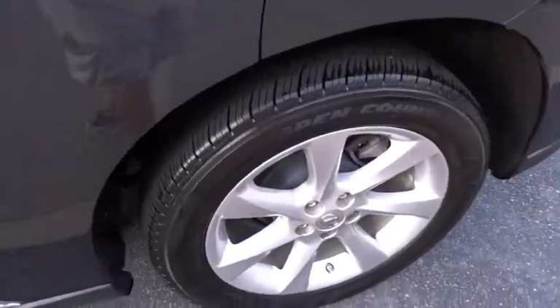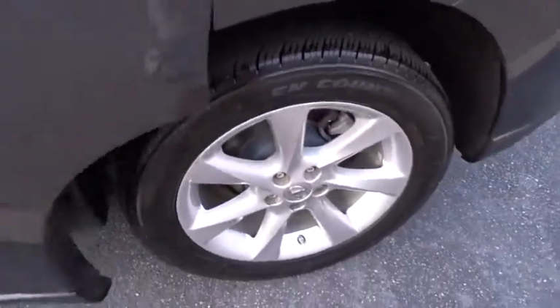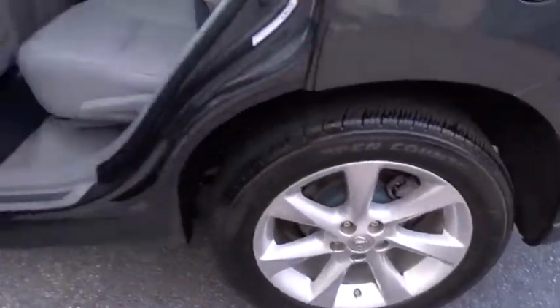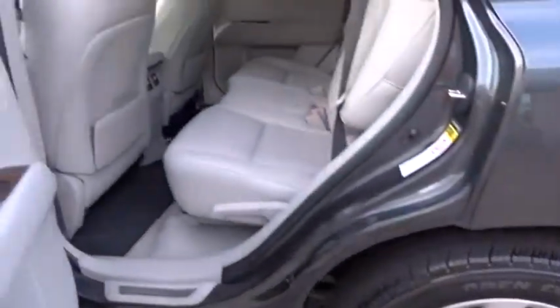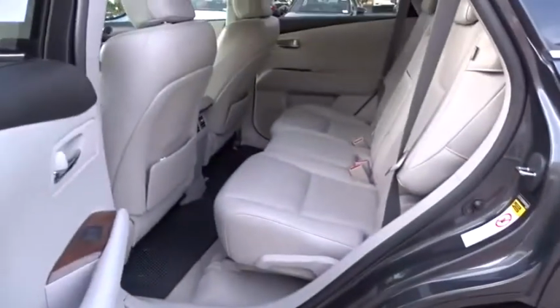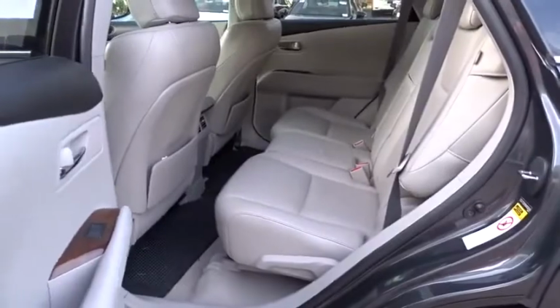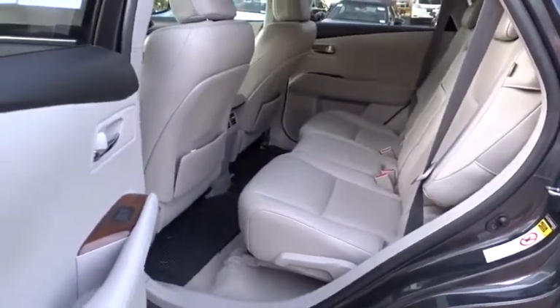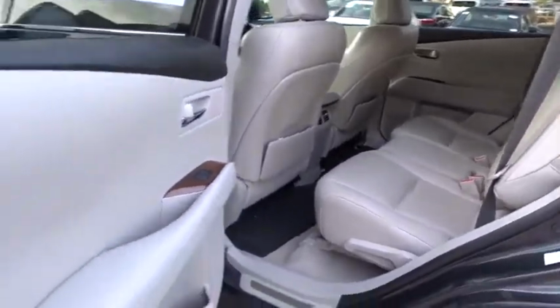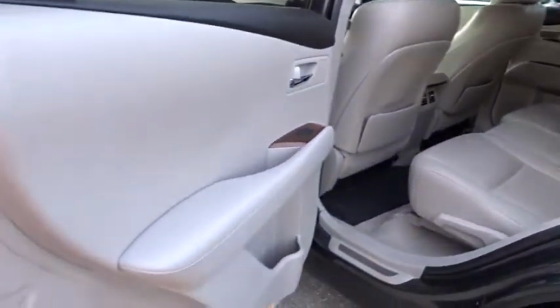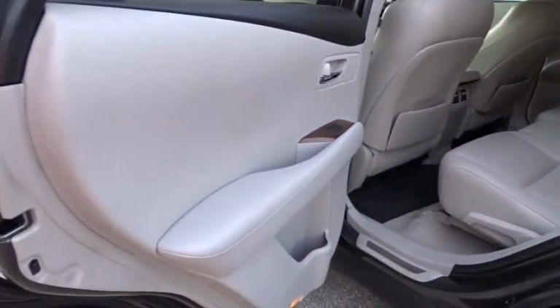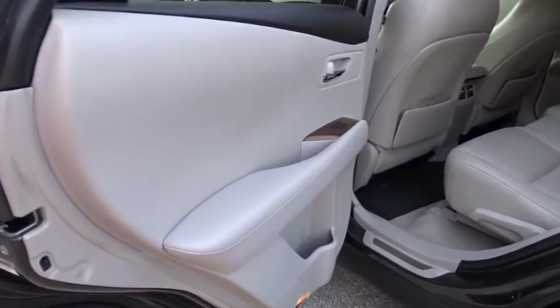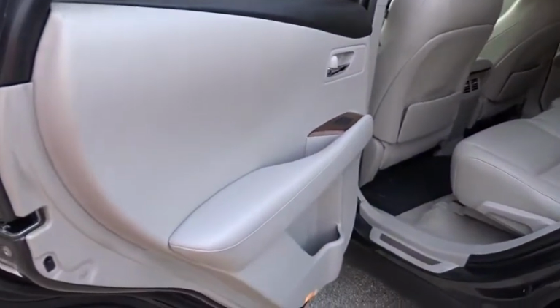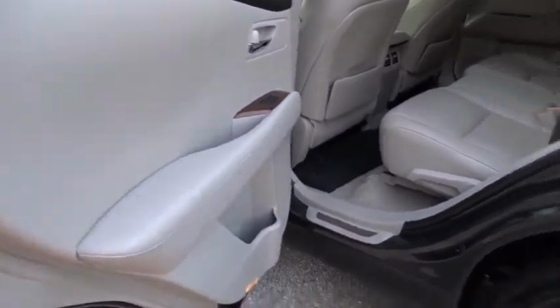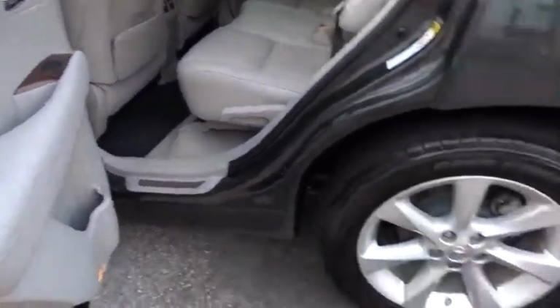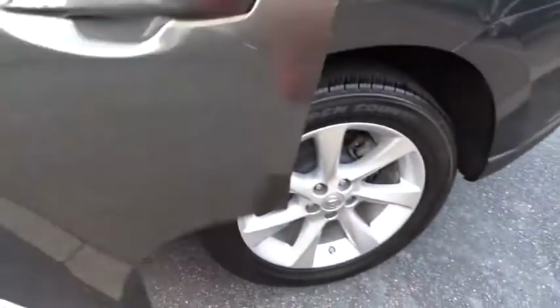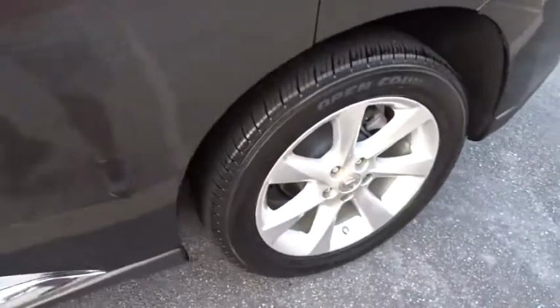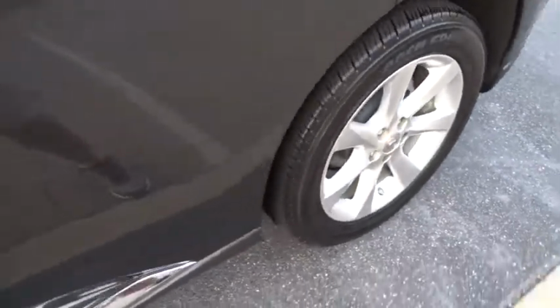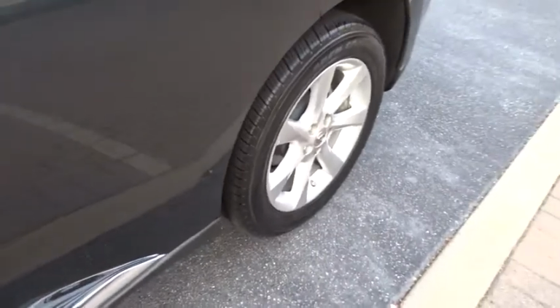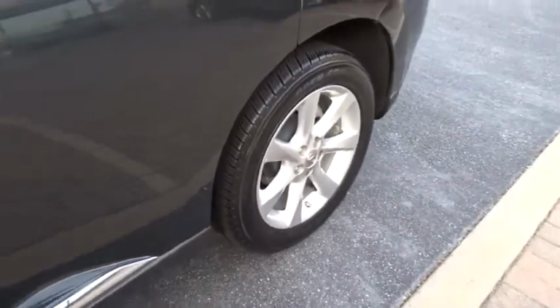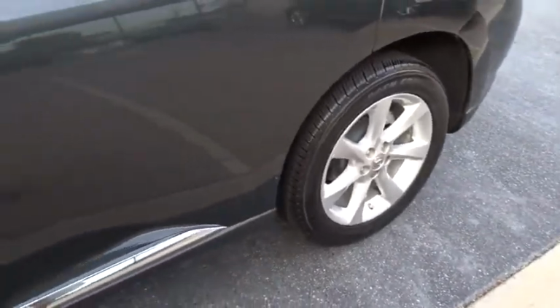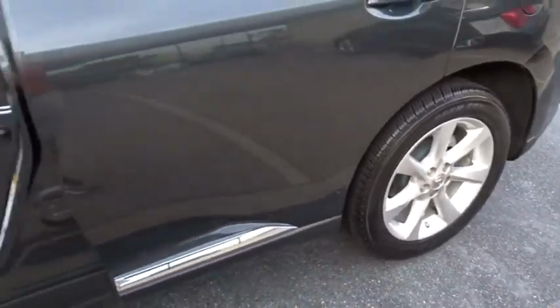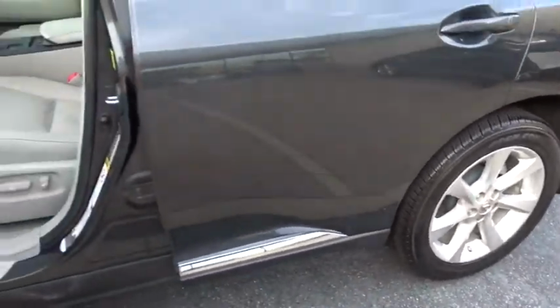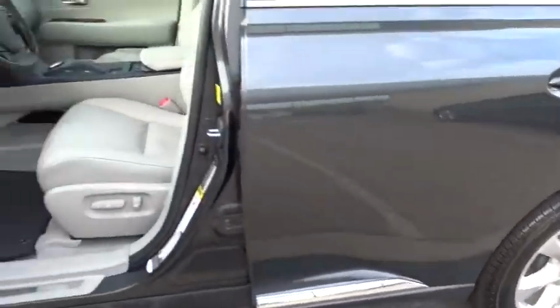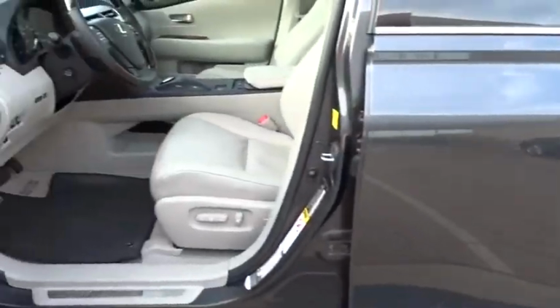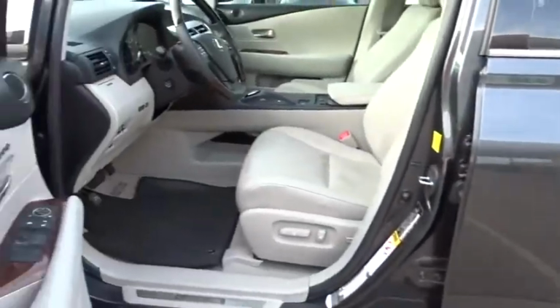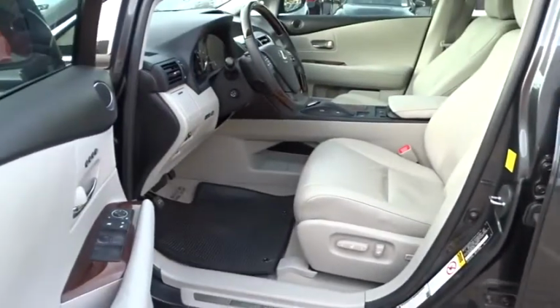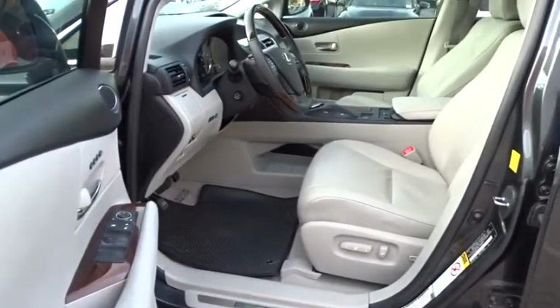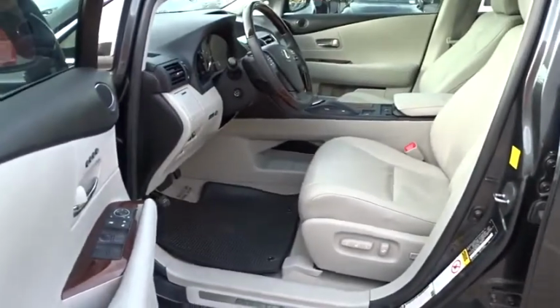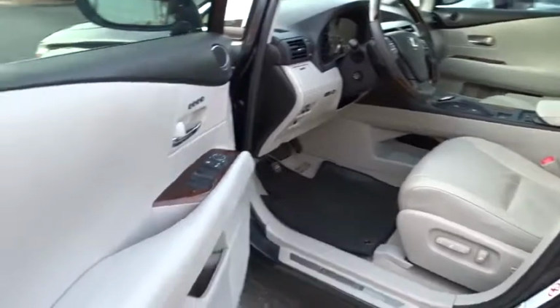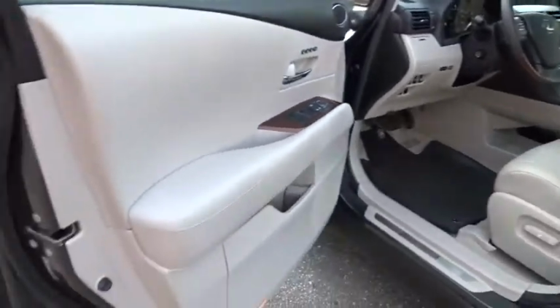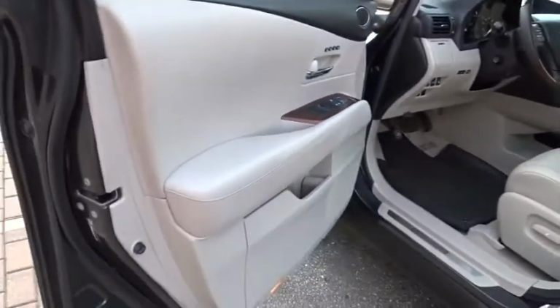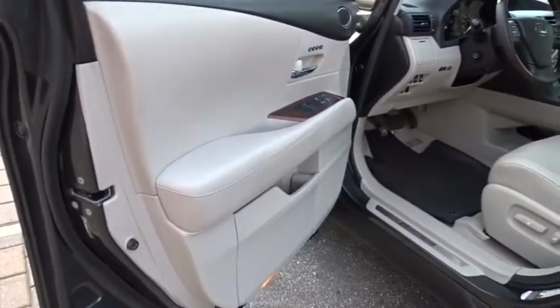Stability control, anti-lock braking system, traction control, backup monitor, power passenger seat, CD changer, backup camera, steering wheel audio controls, navigation system, keyless entry, Bluetooth, leather-wrapped steering wheel.